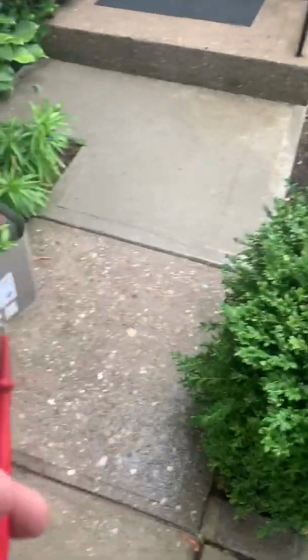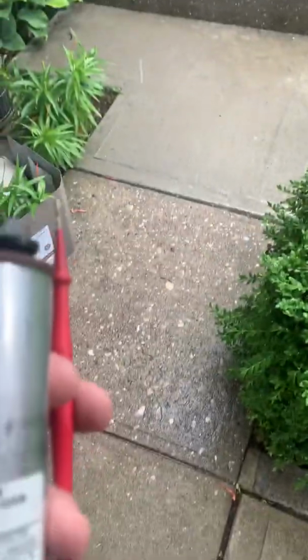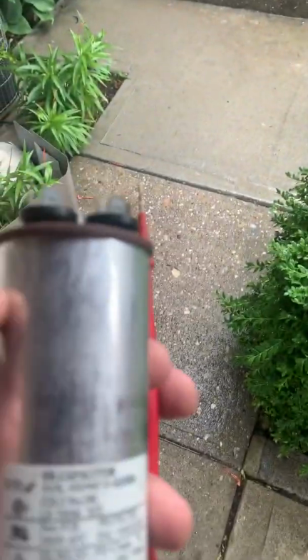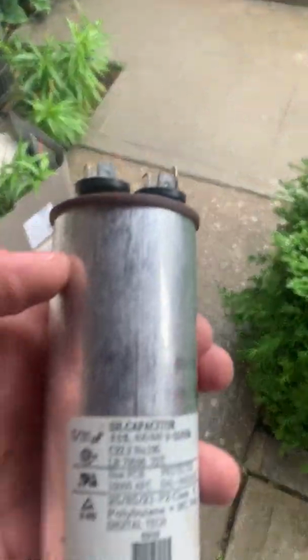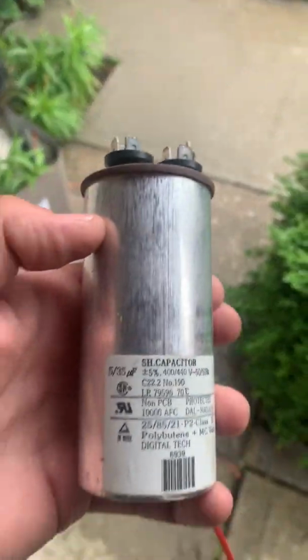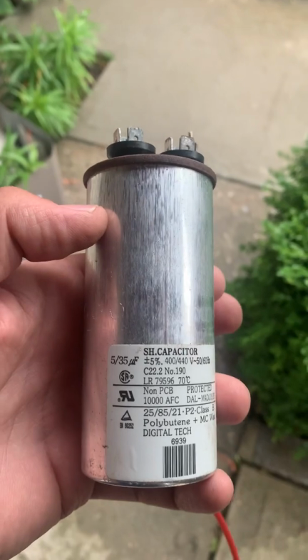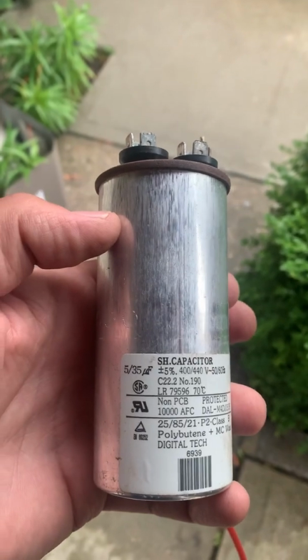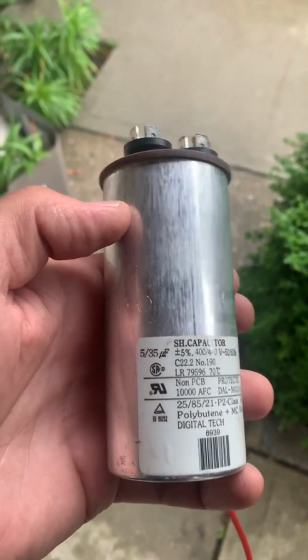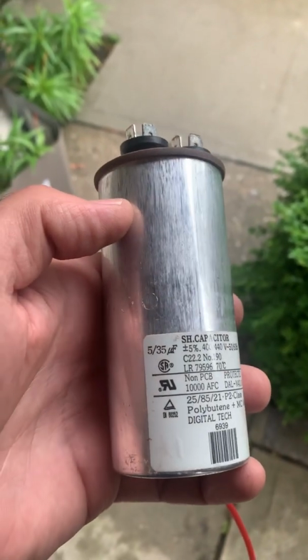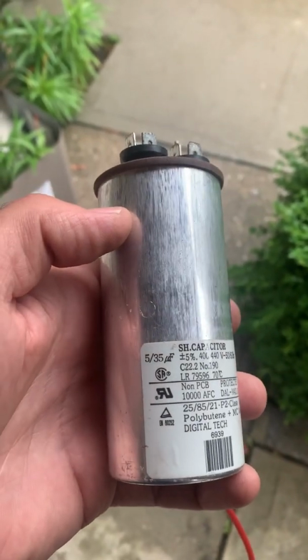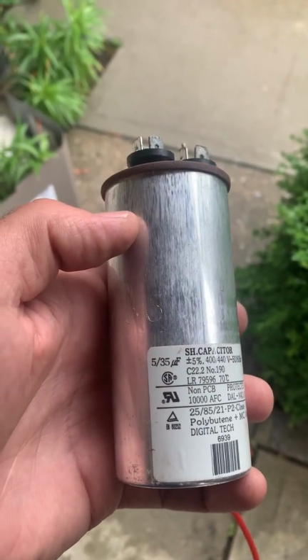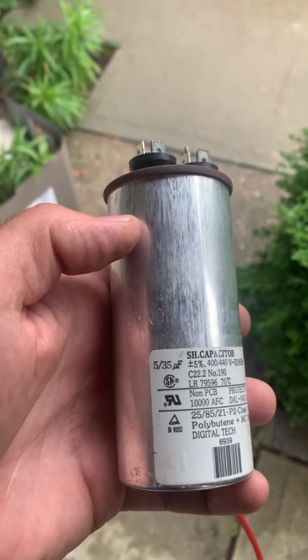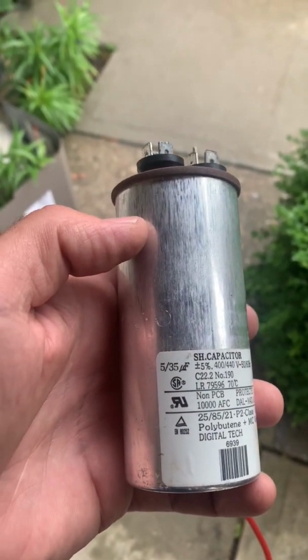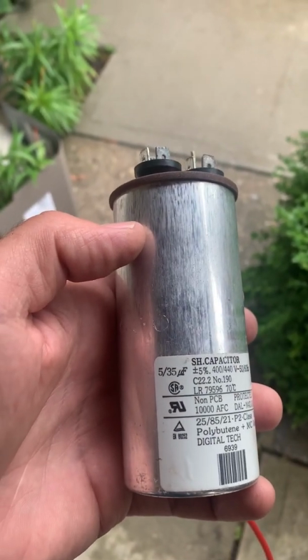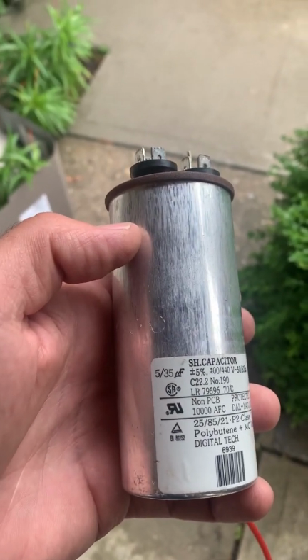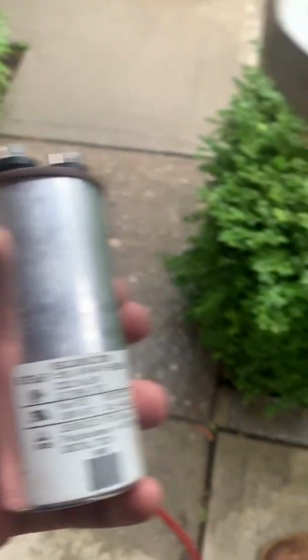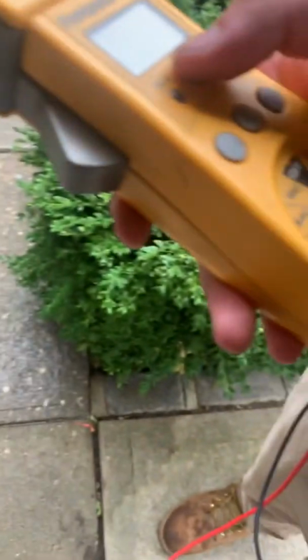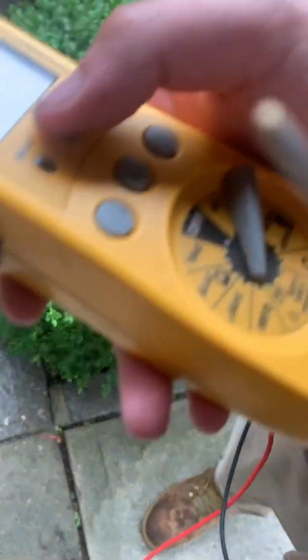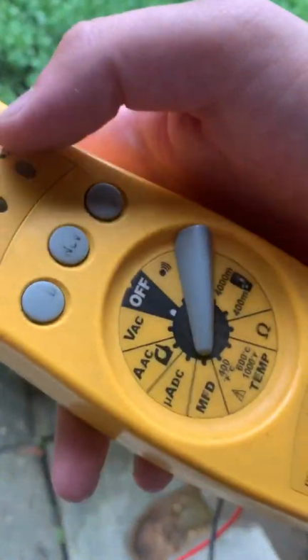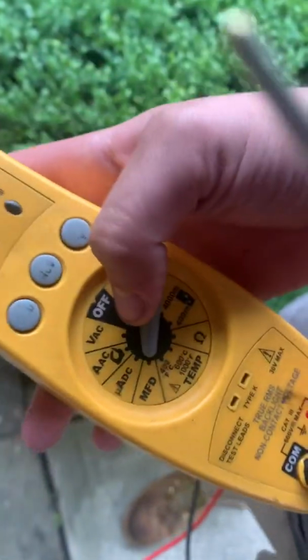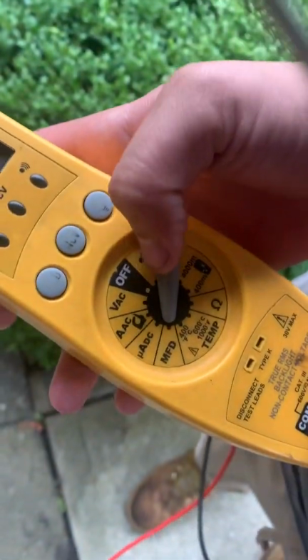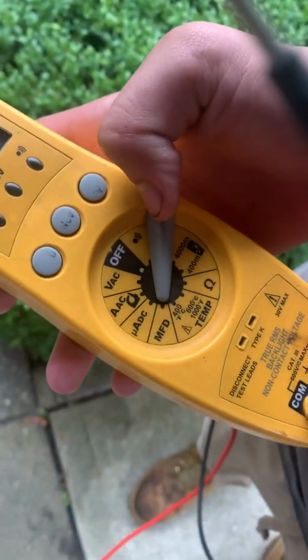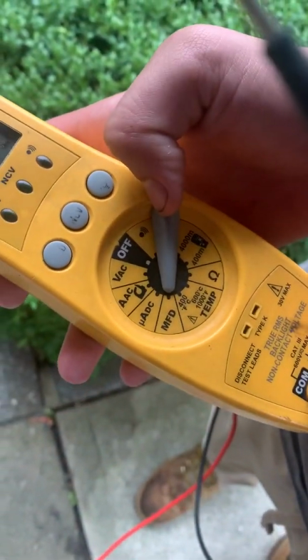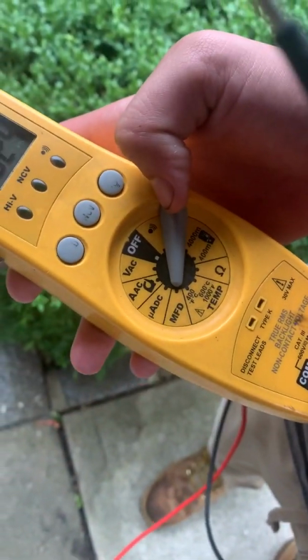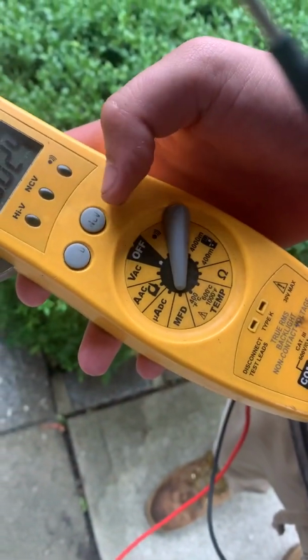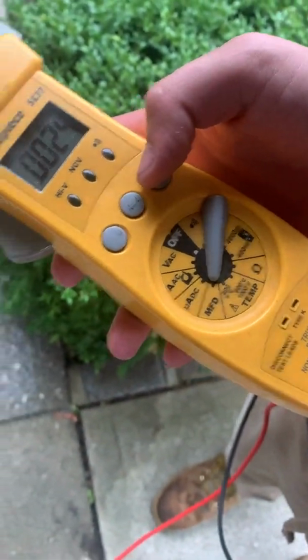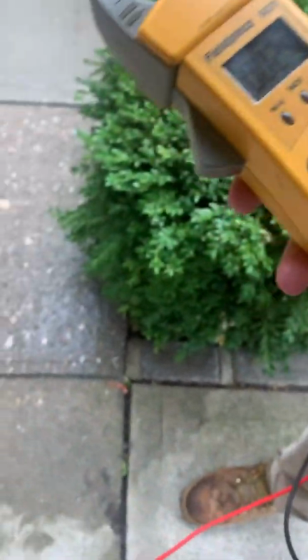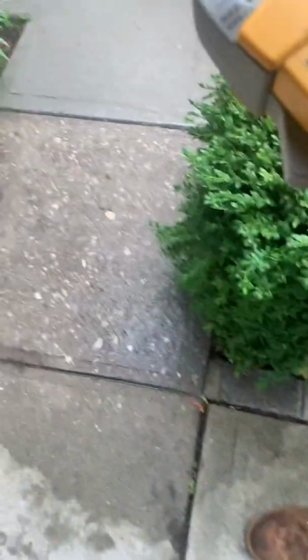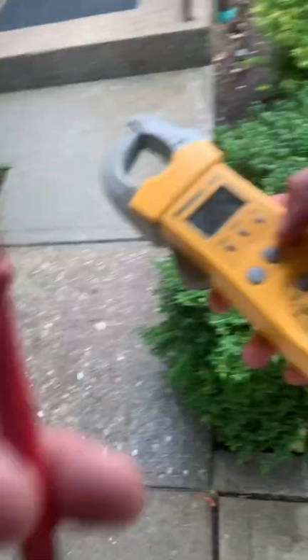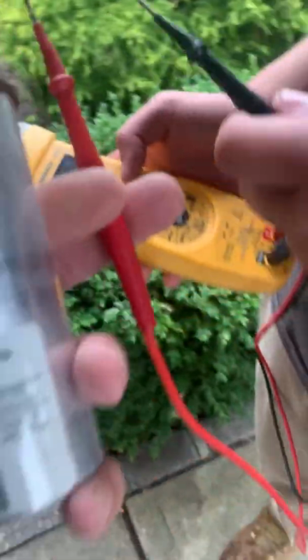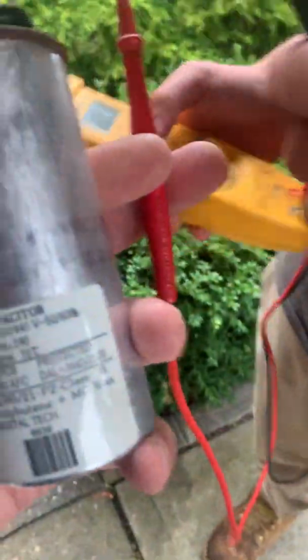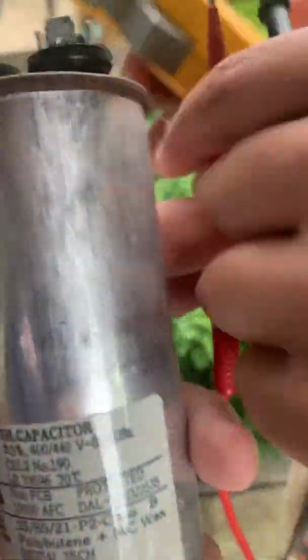Blake is asking me why is this machine bad. We've got a 5/35 UF capacitor, and what you're going to do is put that on MFD — microfarads. So the first thing we're going to do, go ahead Blake, hold on to this.